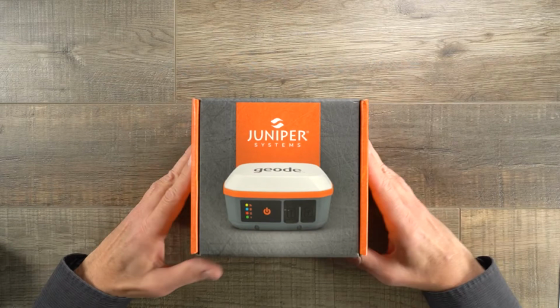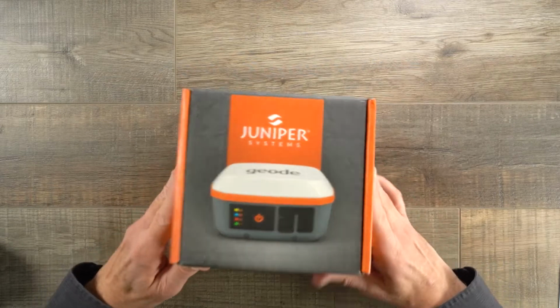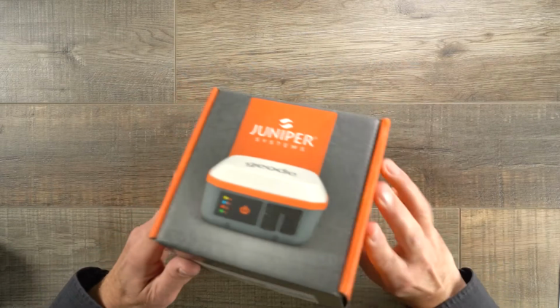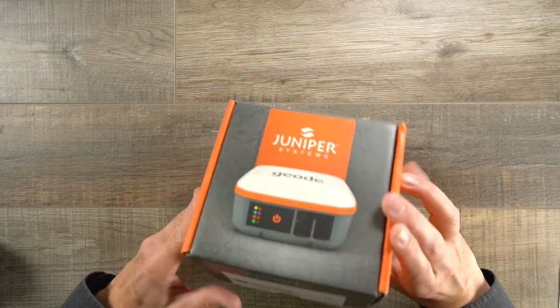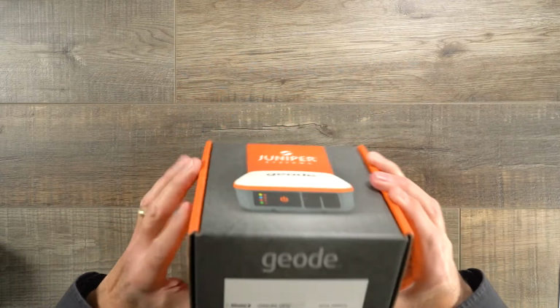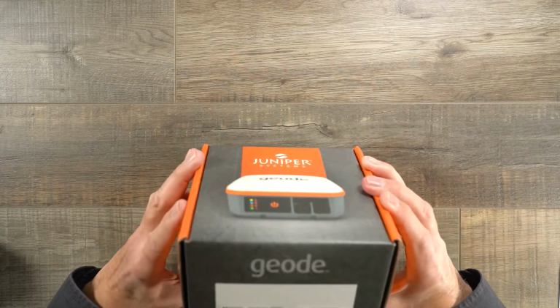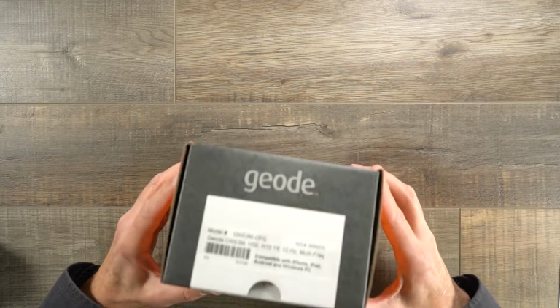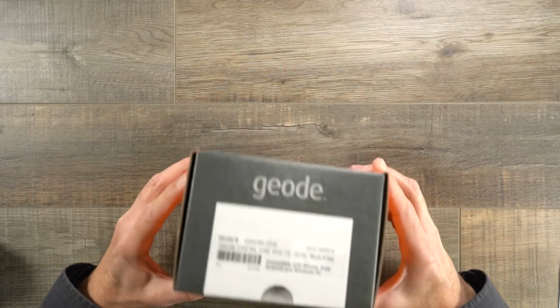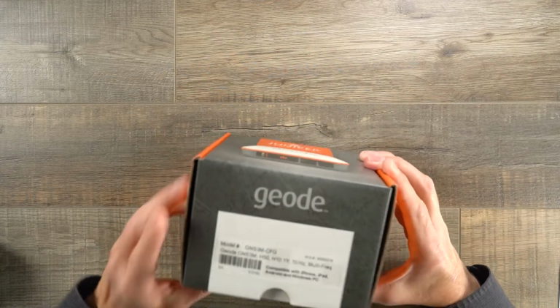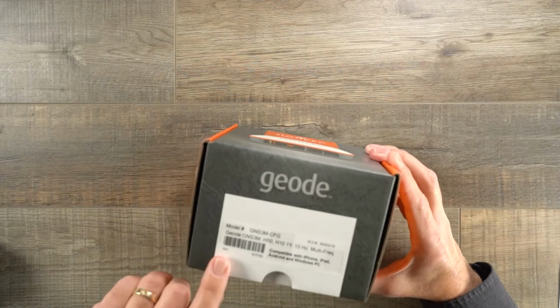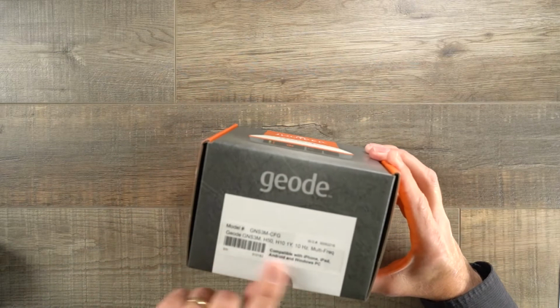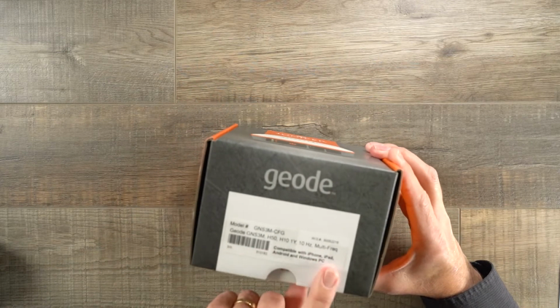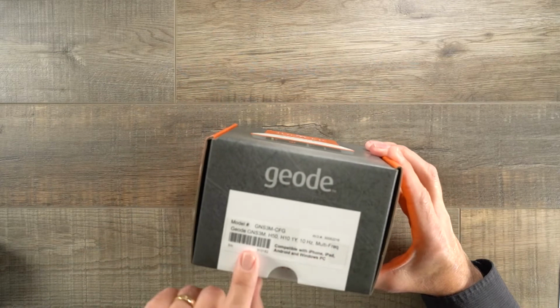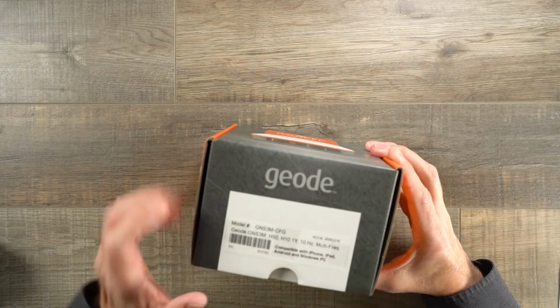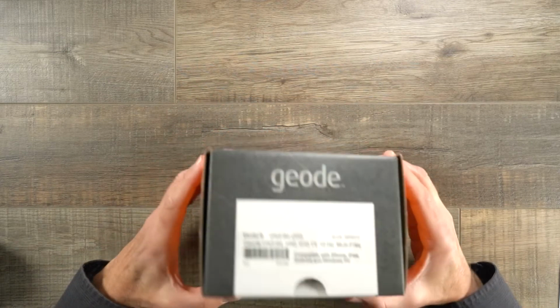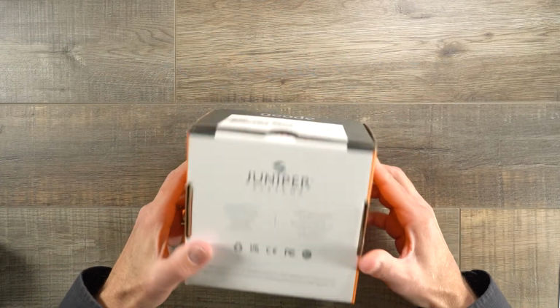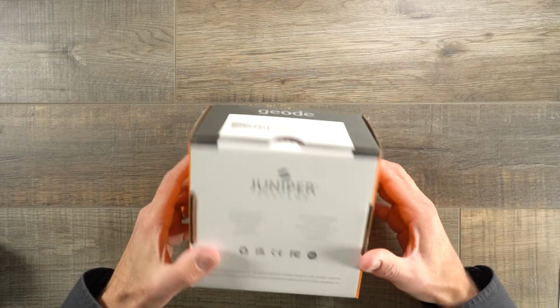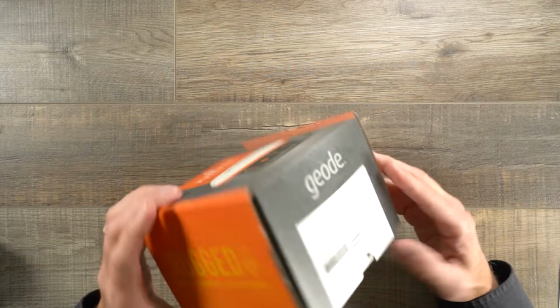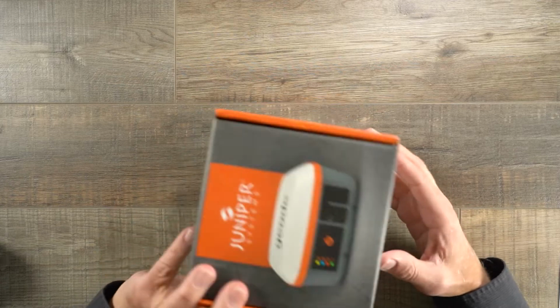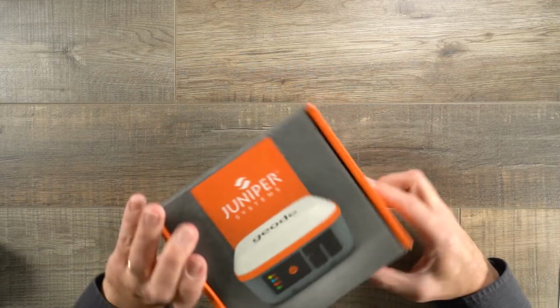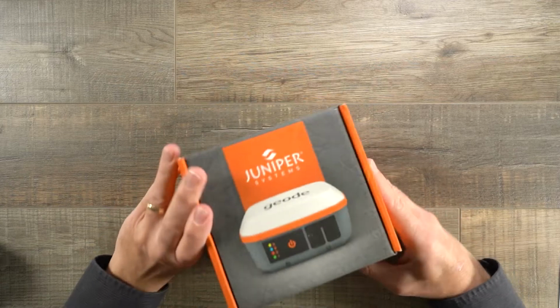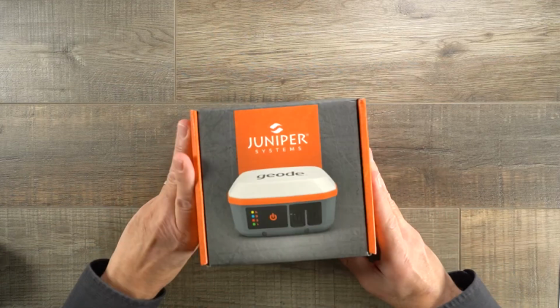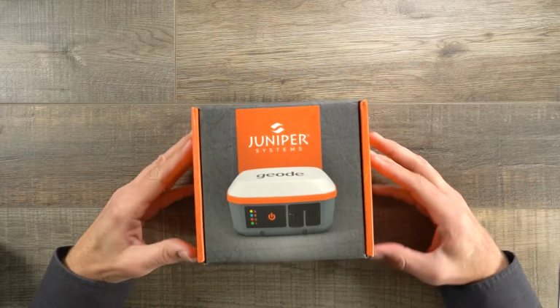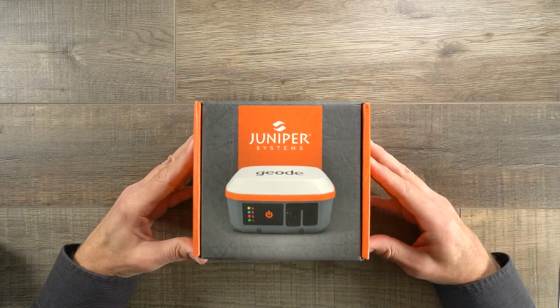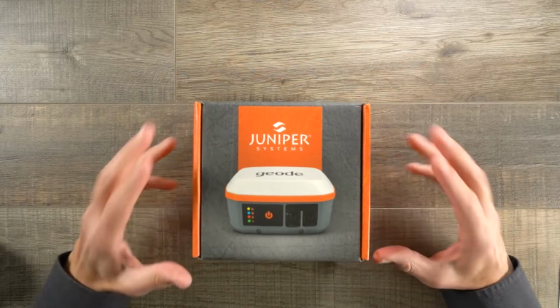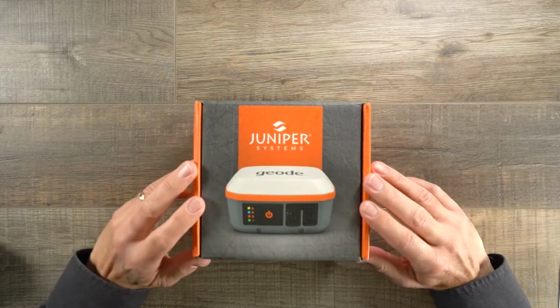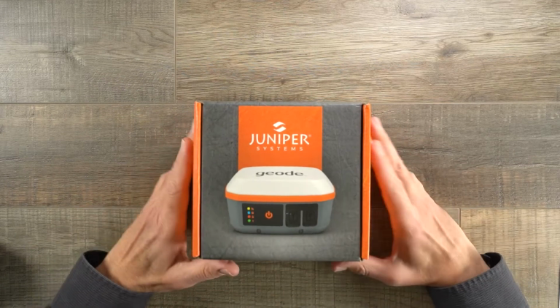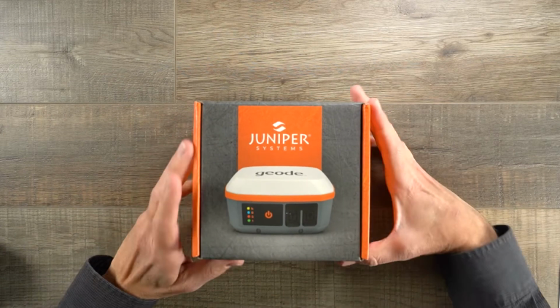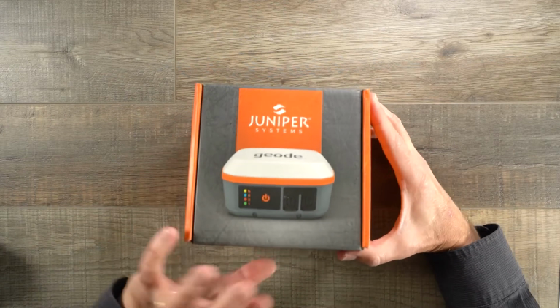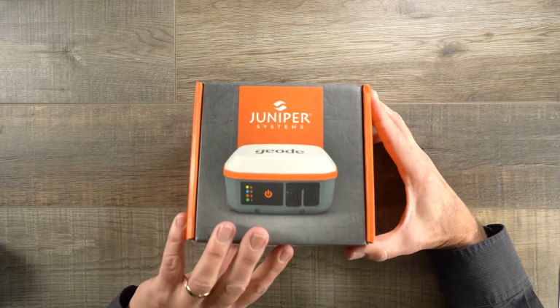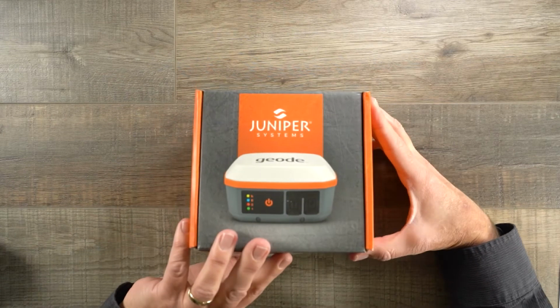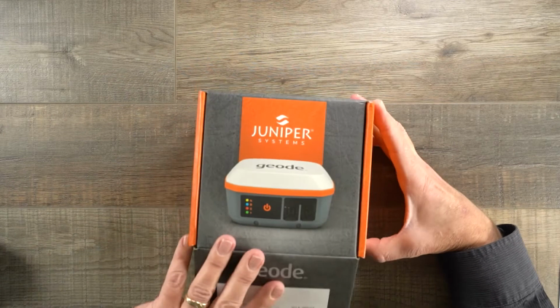Here we have a brand new Geode — you can see right here is the serial number and the part number. It comes in a nice small package. Let's open it up and see what we have.